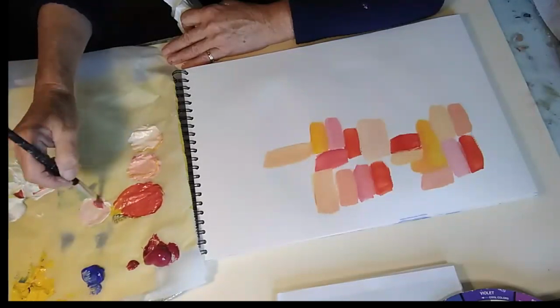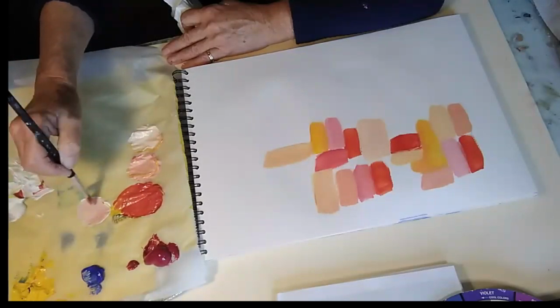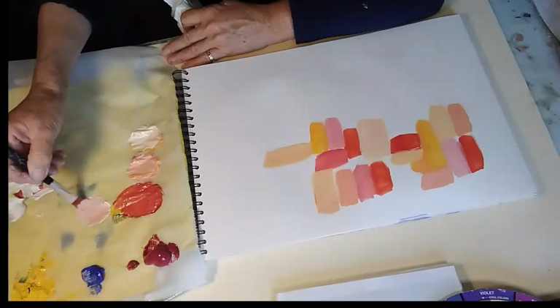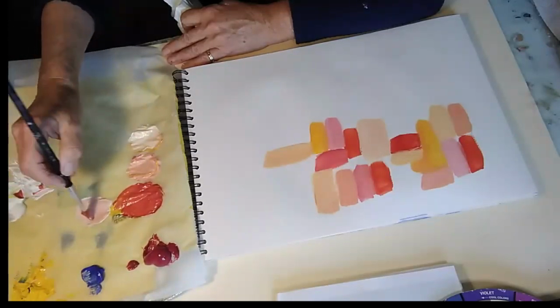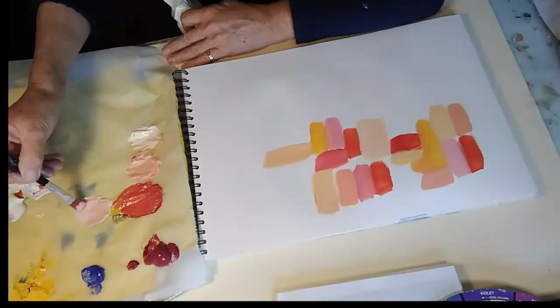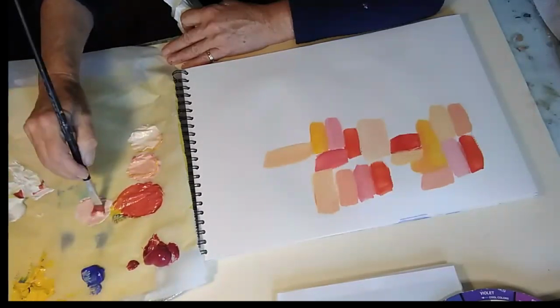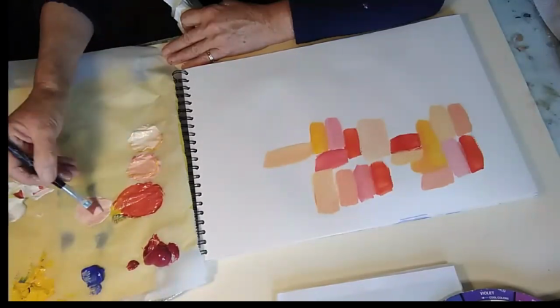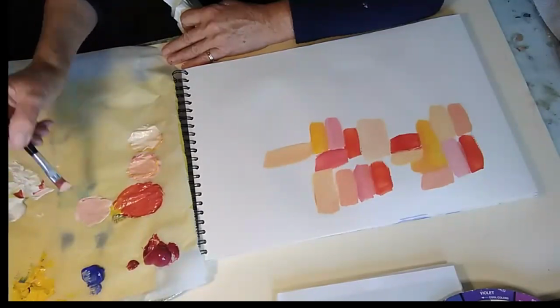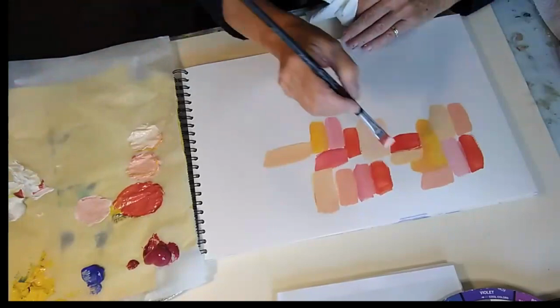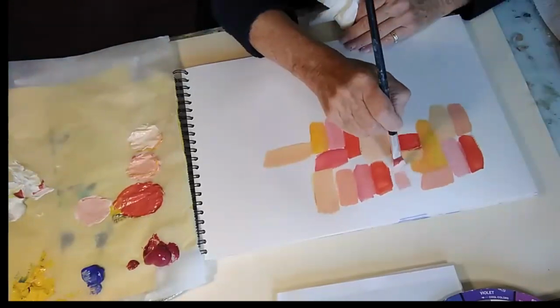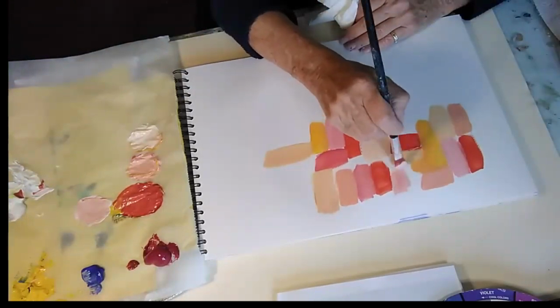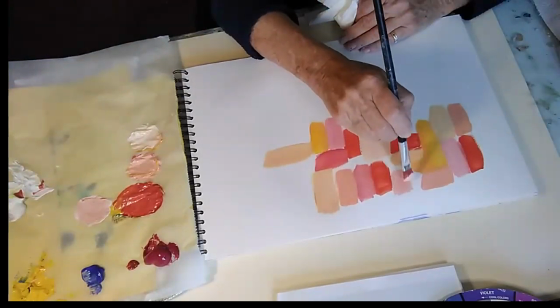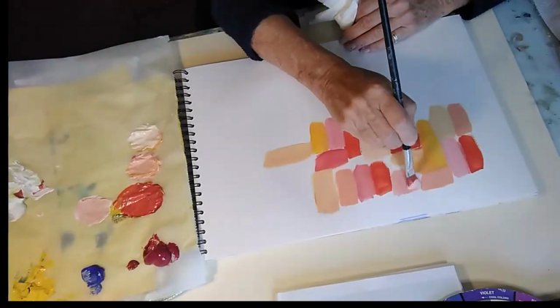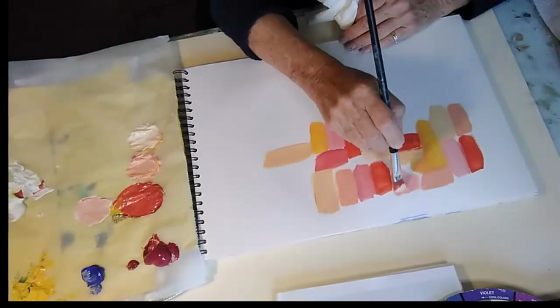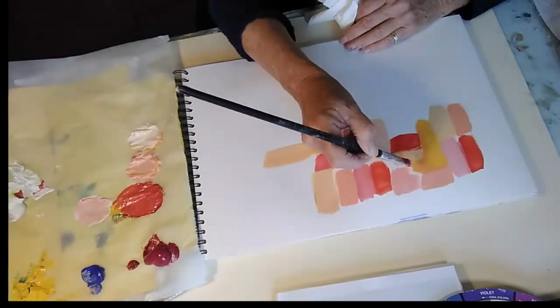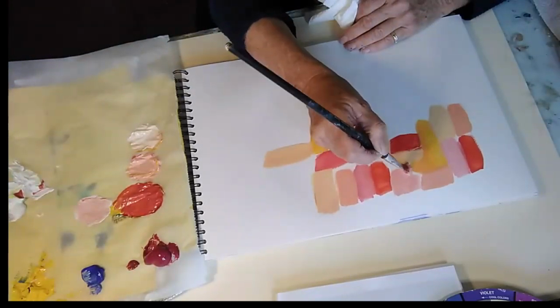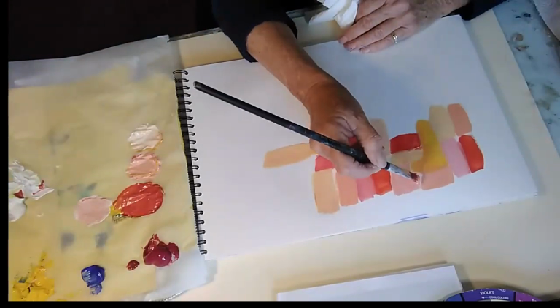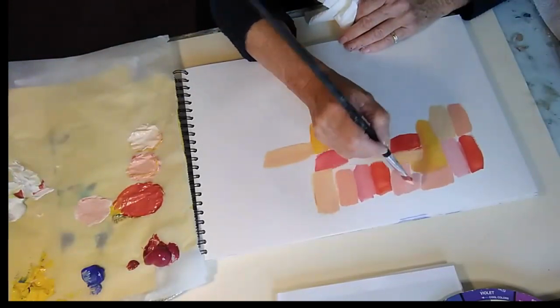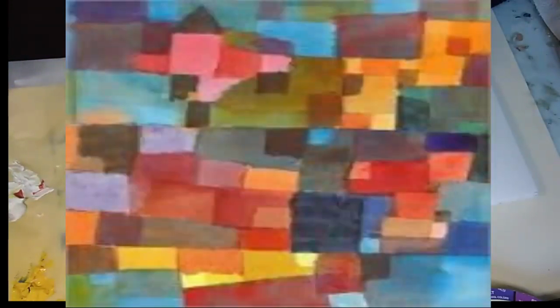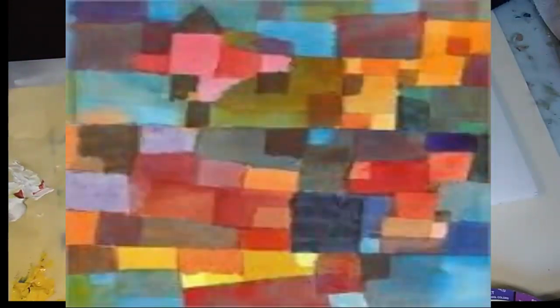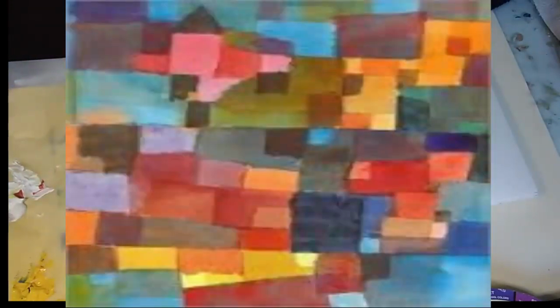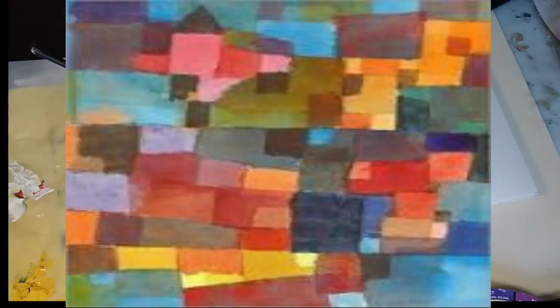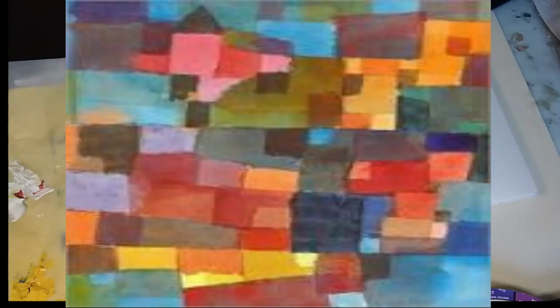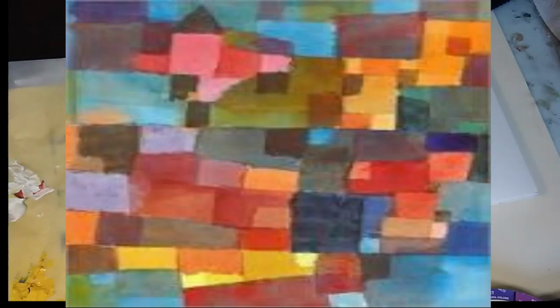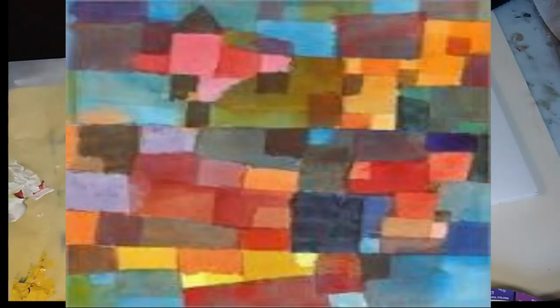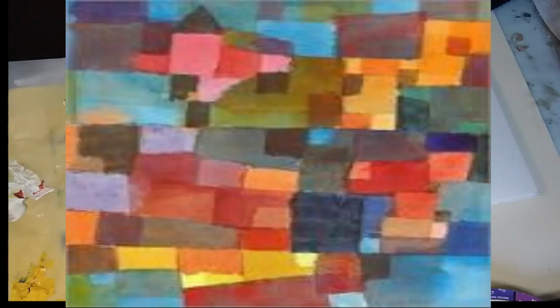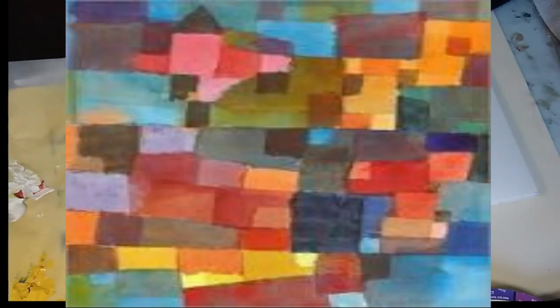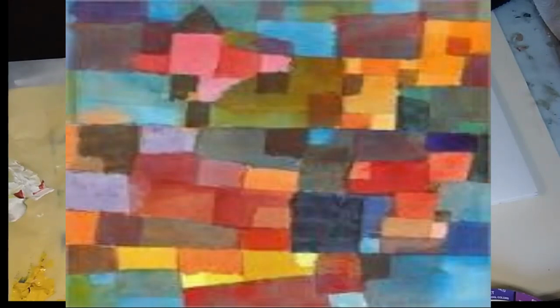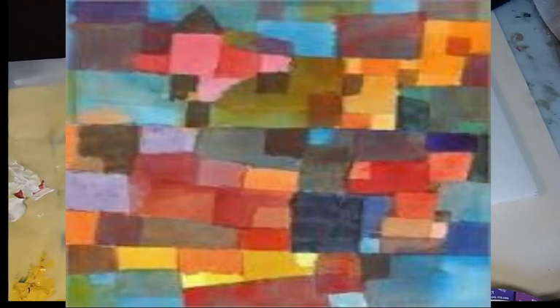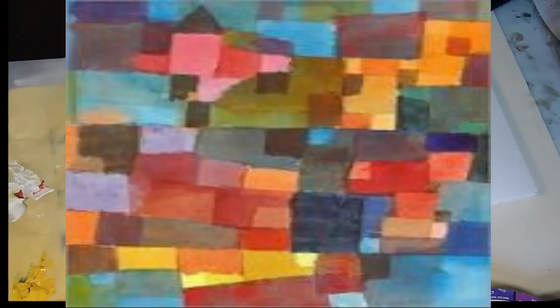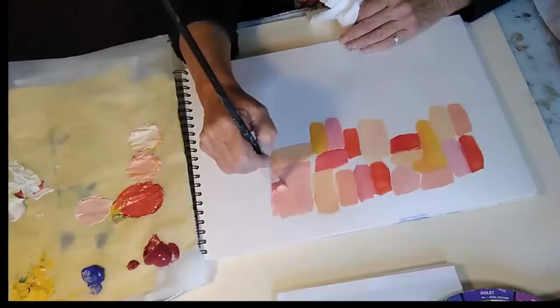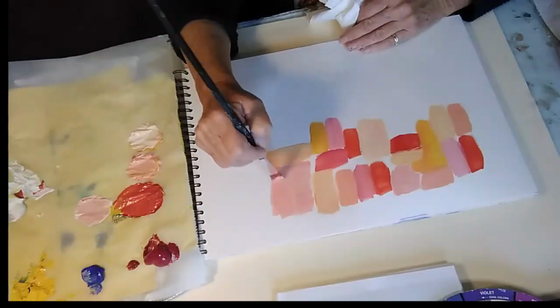It reminds me a little bit of the artist Paul Klee, and looking at some of his wonderful pictures I'm sure he was inspired by doing this too.